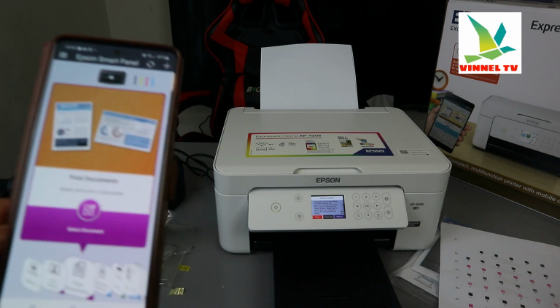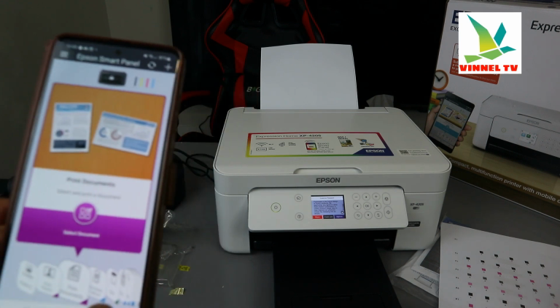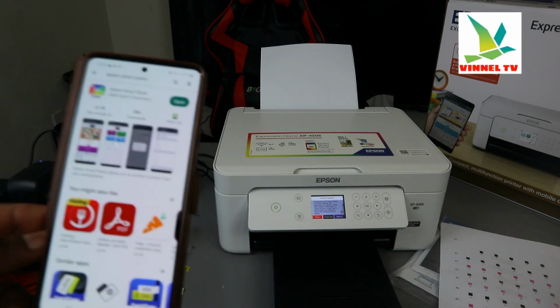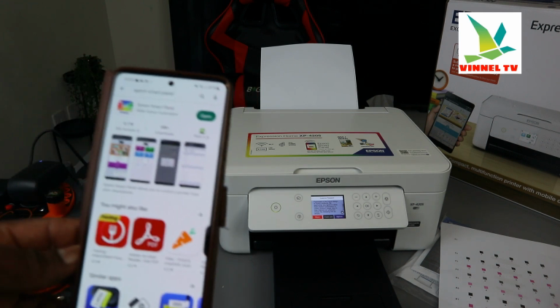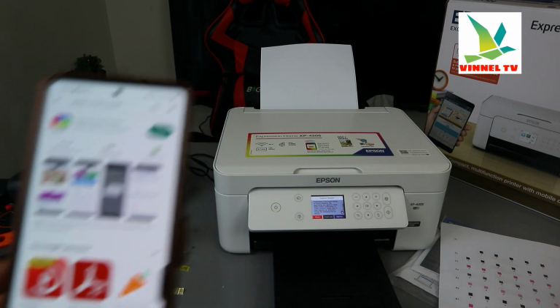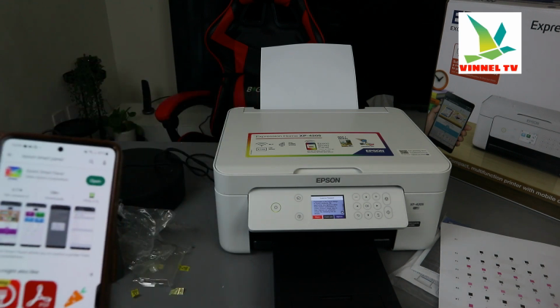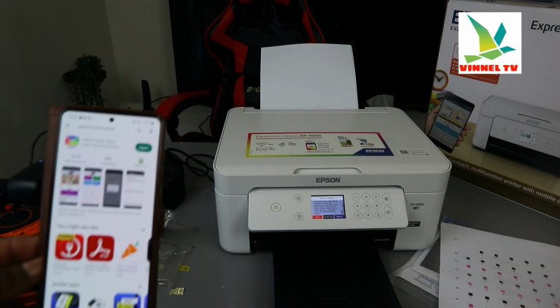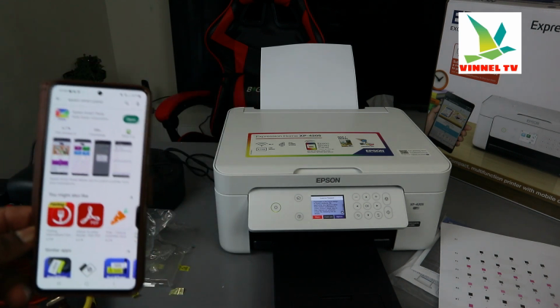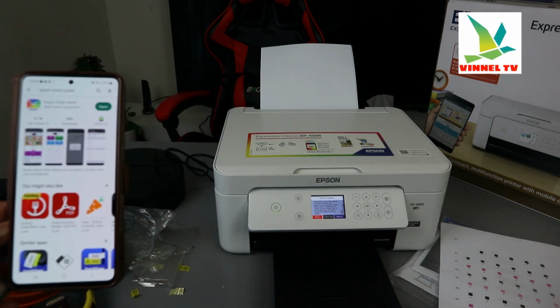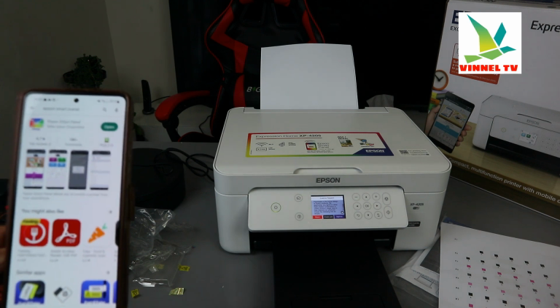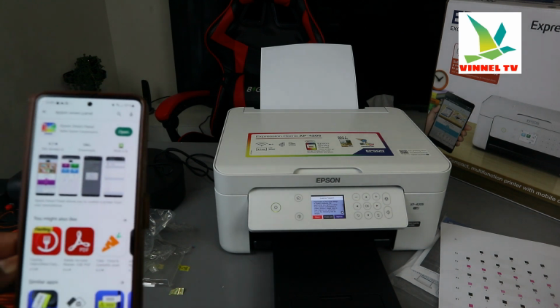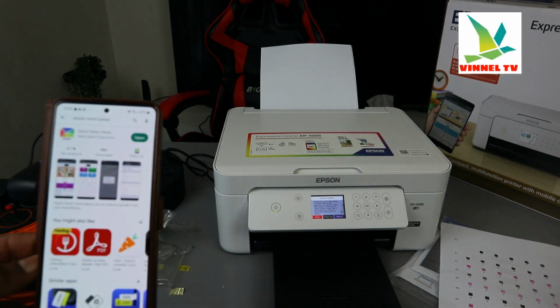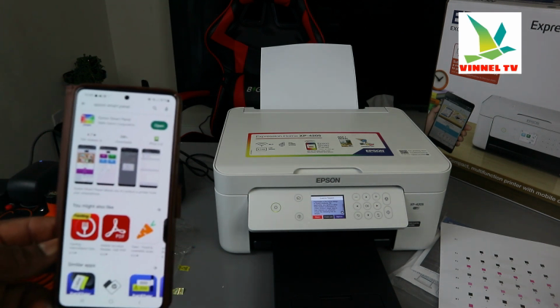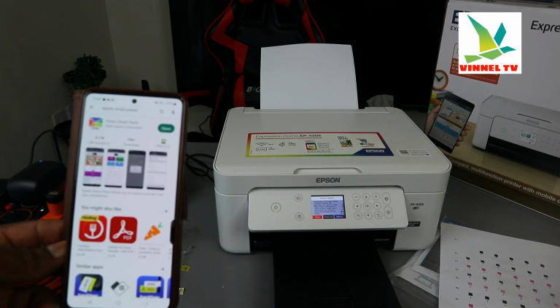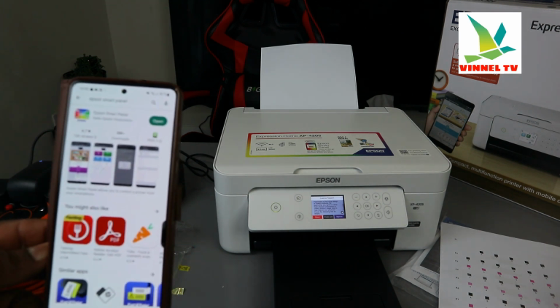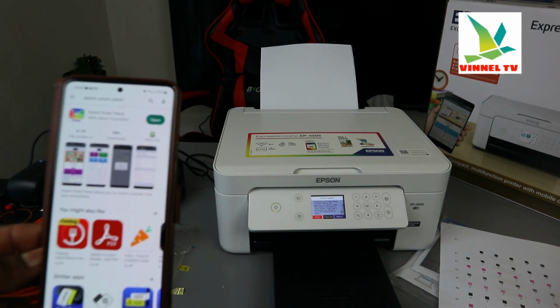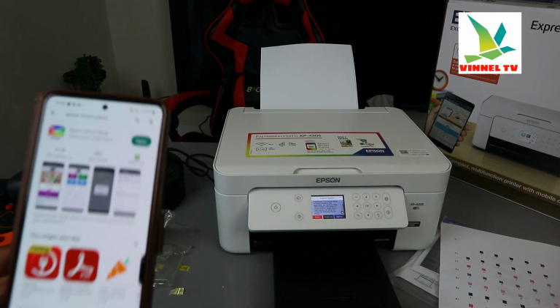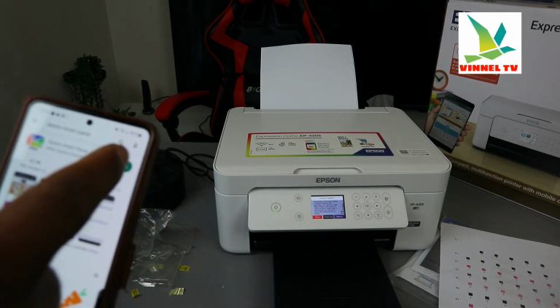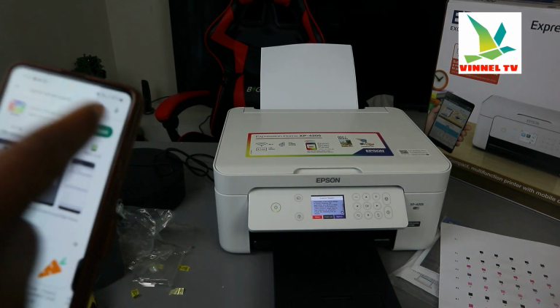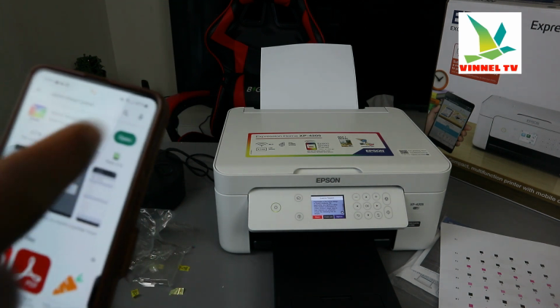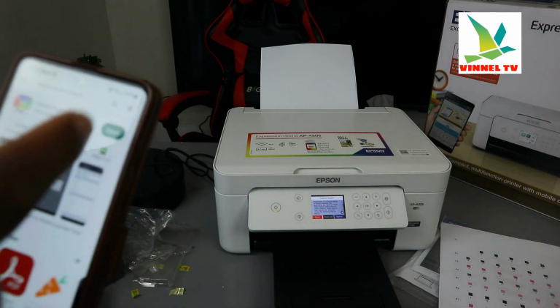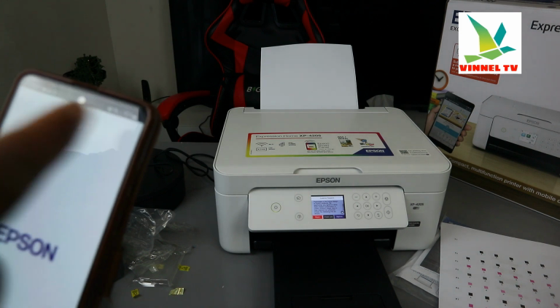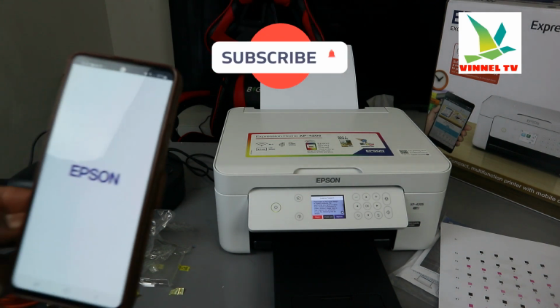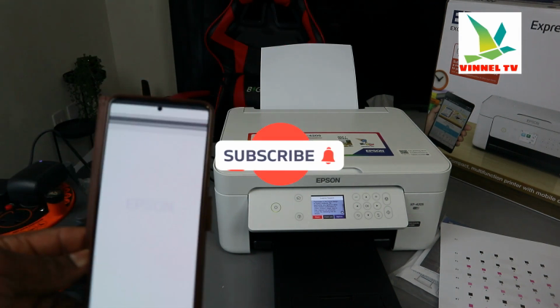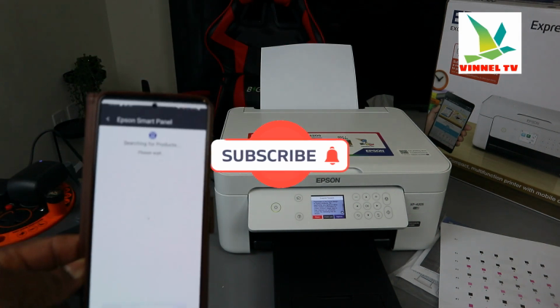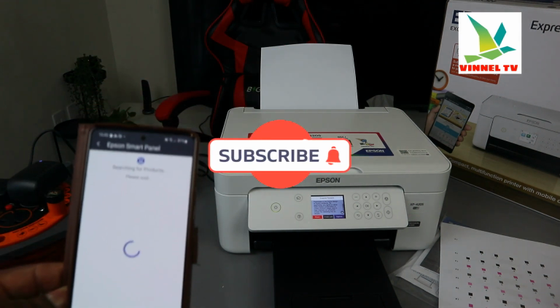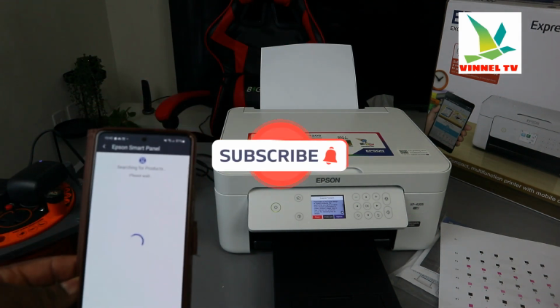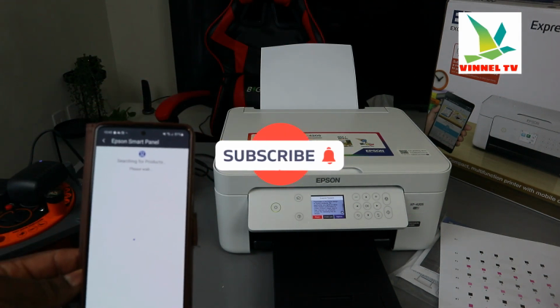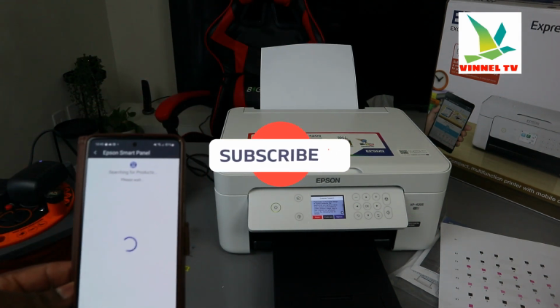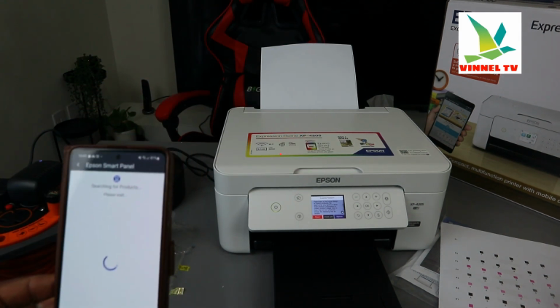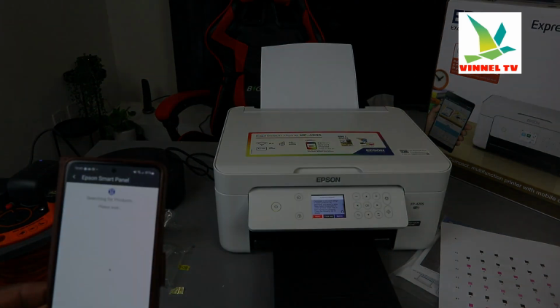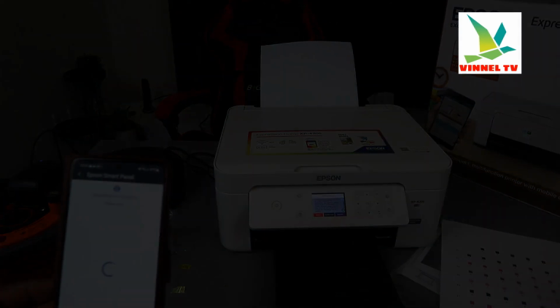Check out my next video on how to scan with this printer. If you're happy with this tutorial, please consider subscribing to help the channel. Thank you very much and stay blessed.